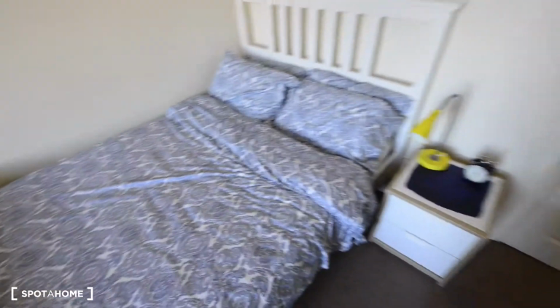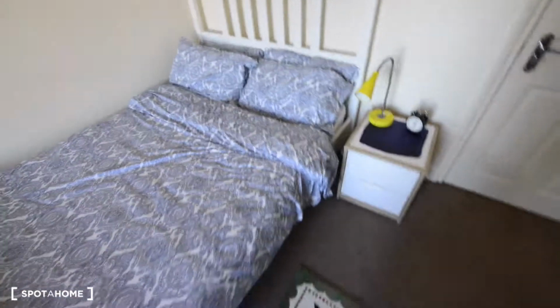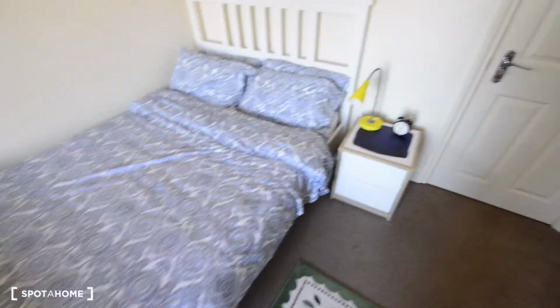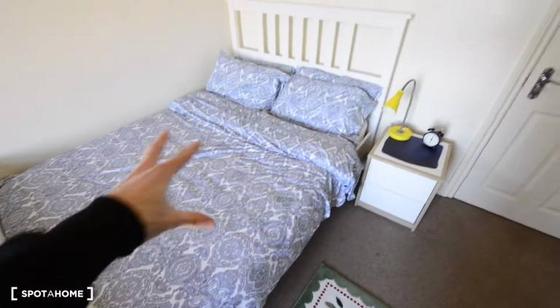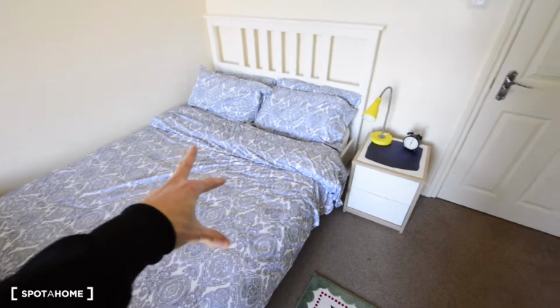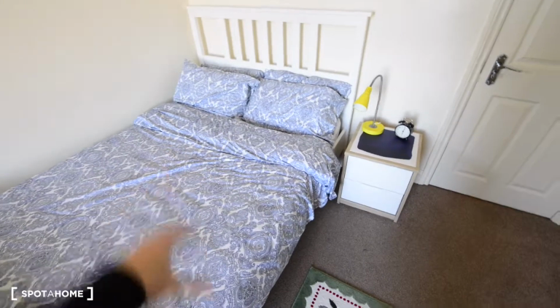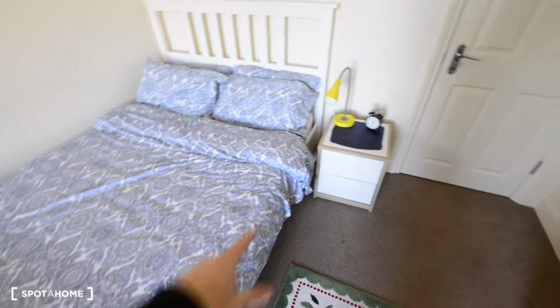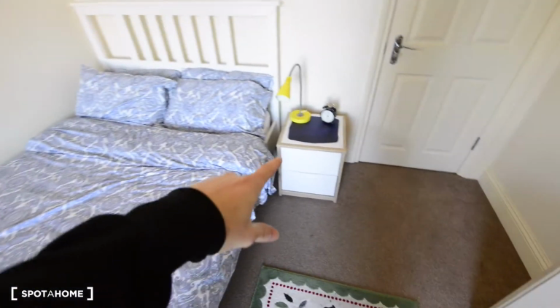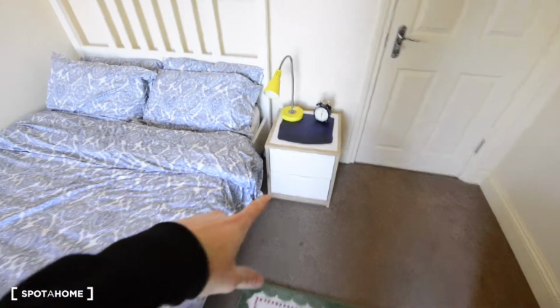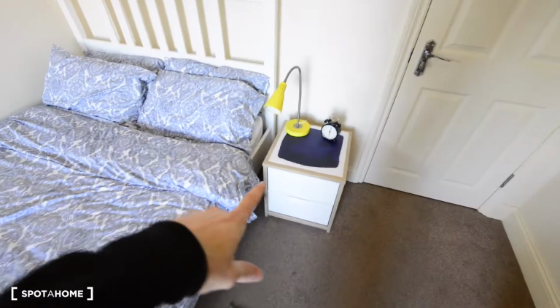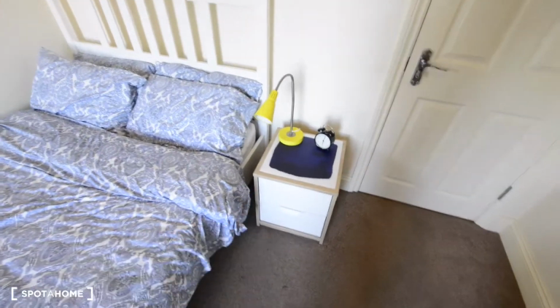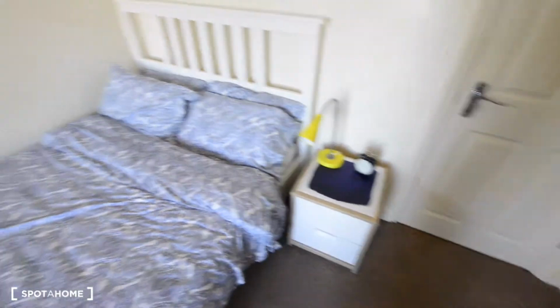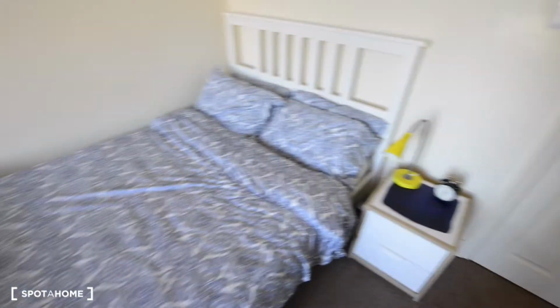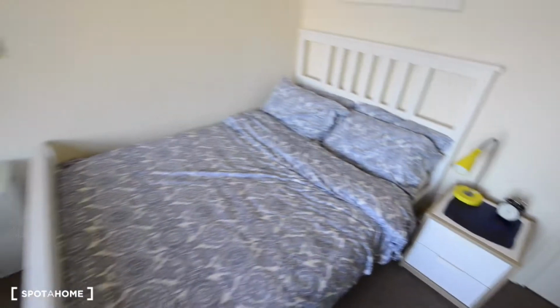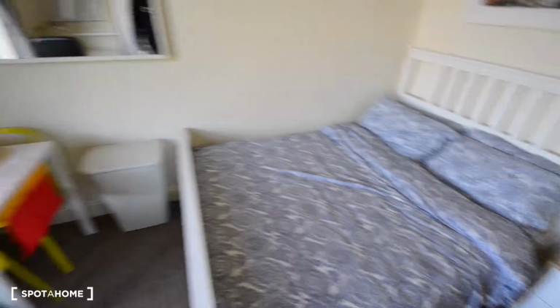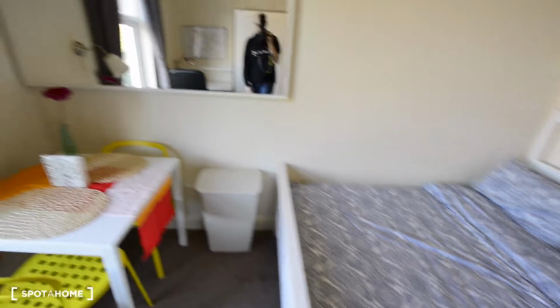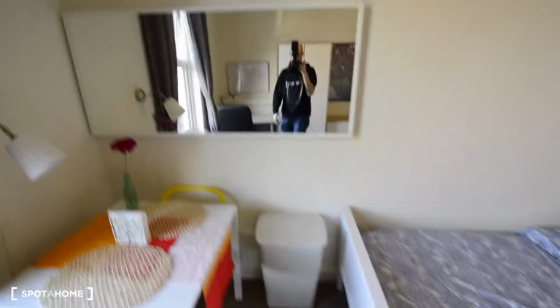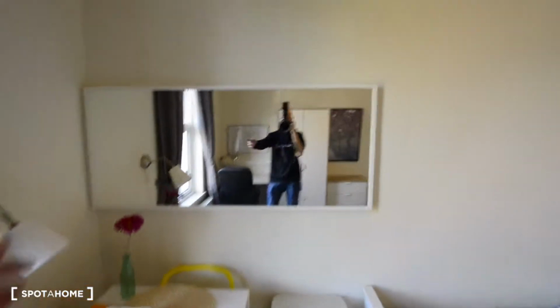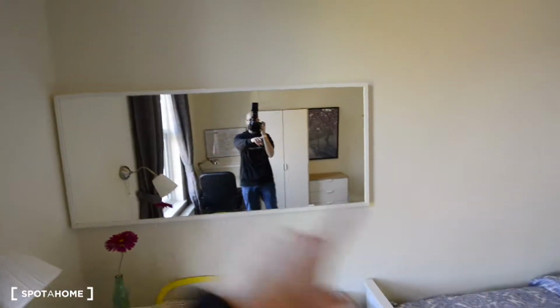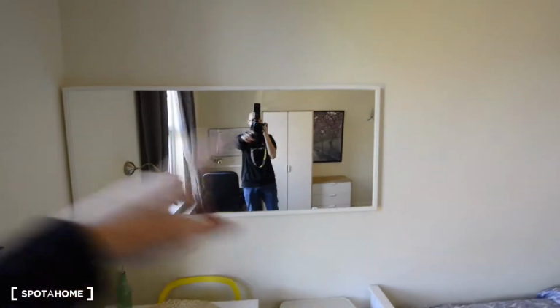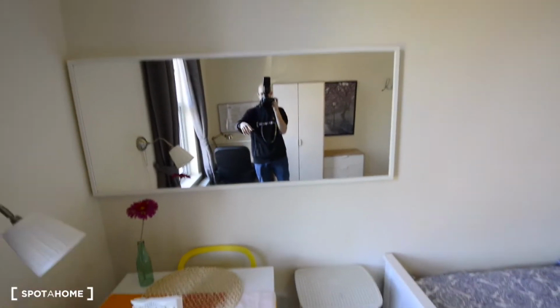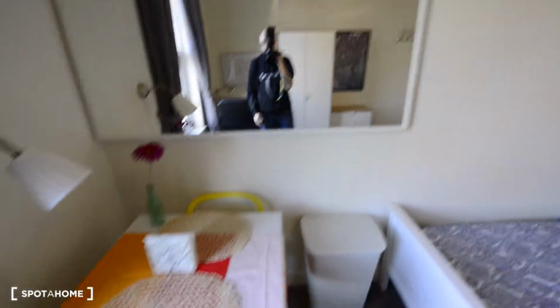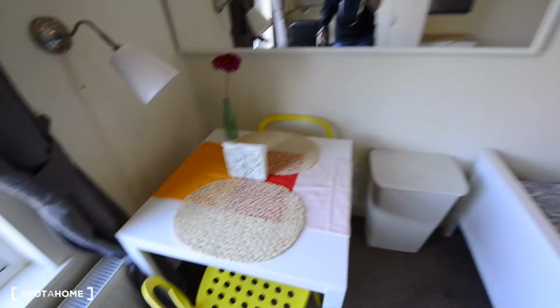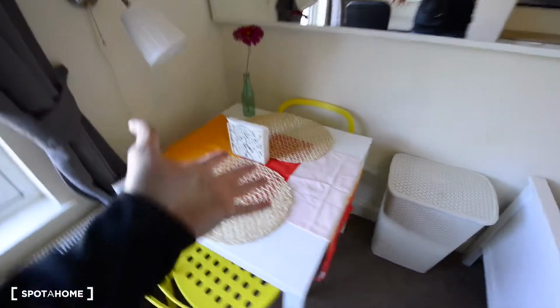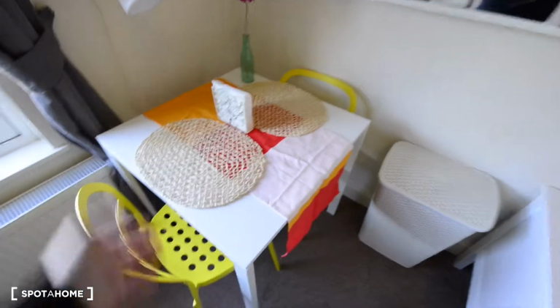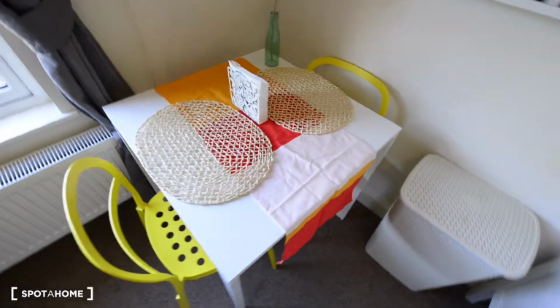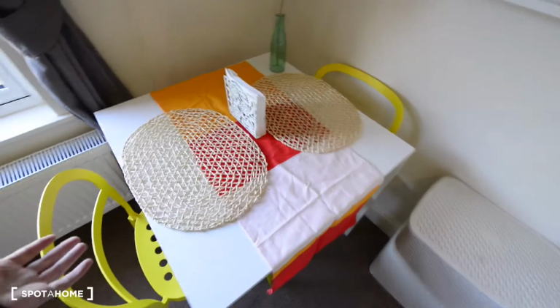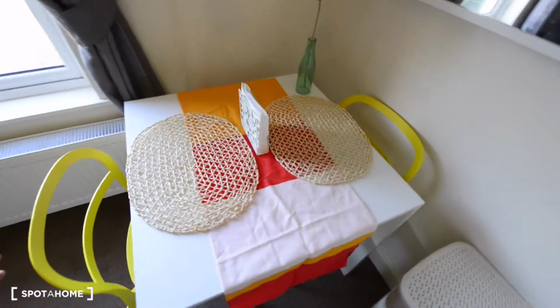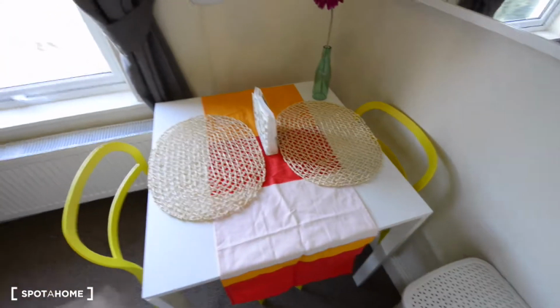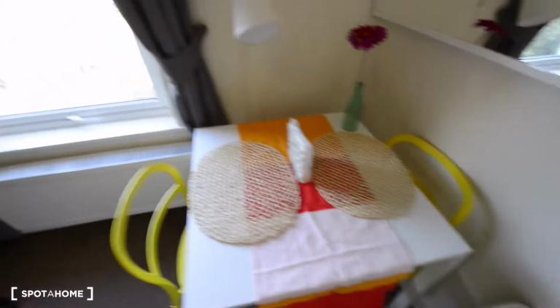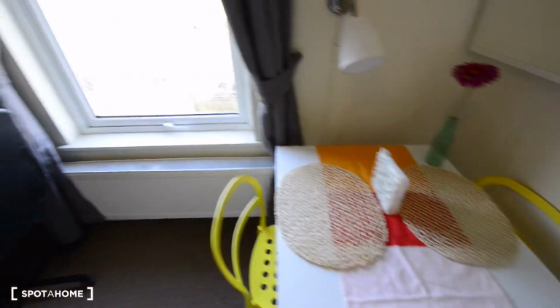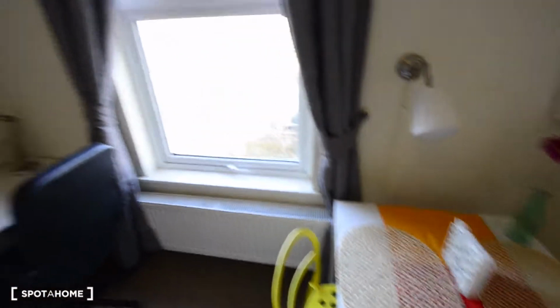That's the double bed. You also have a bedside table with a couple of drawers. As you can see, you have a really big mirror, and a table with a couple of chairs here.